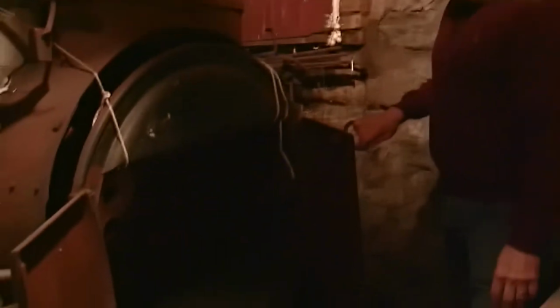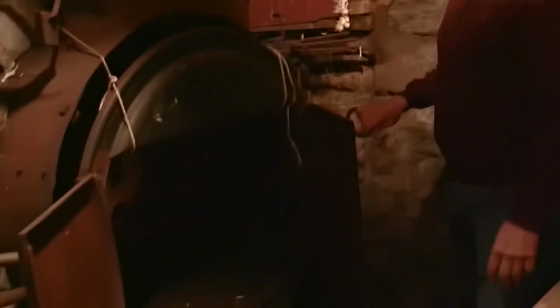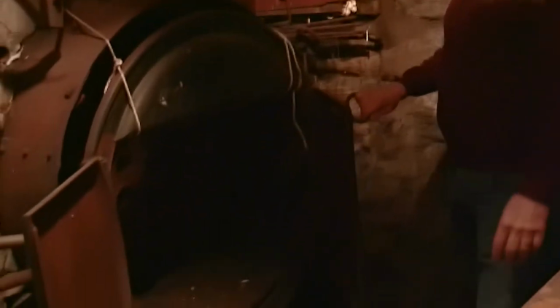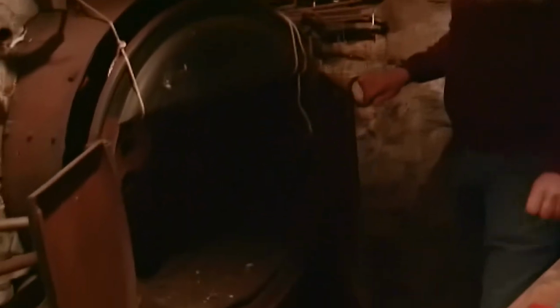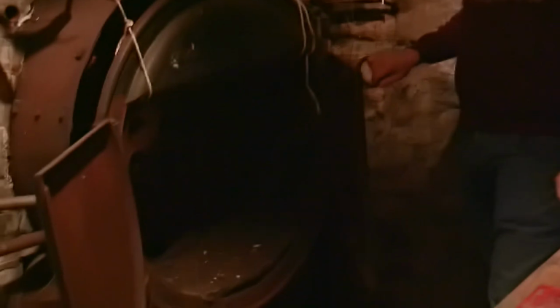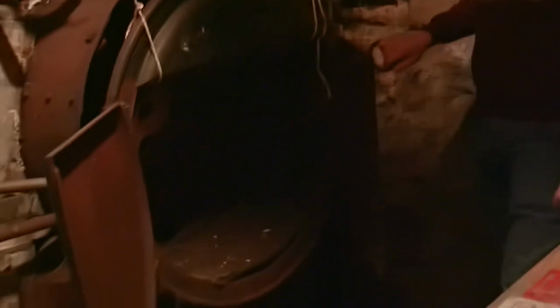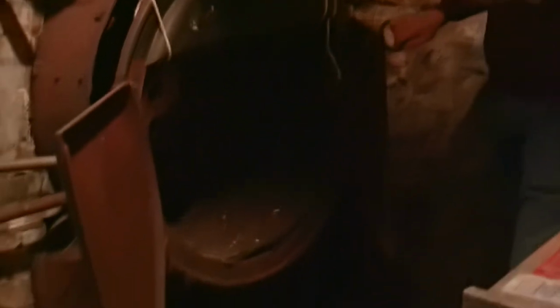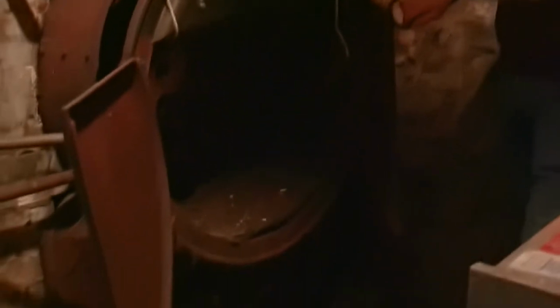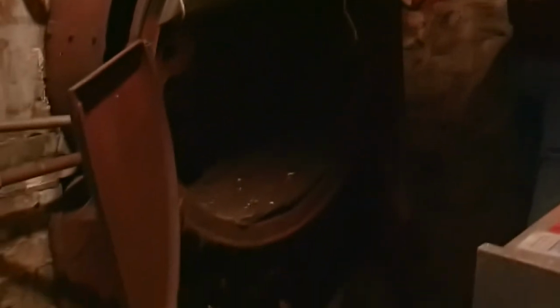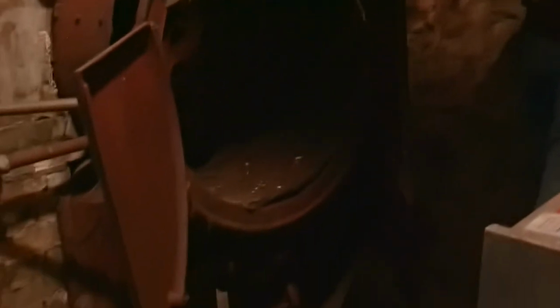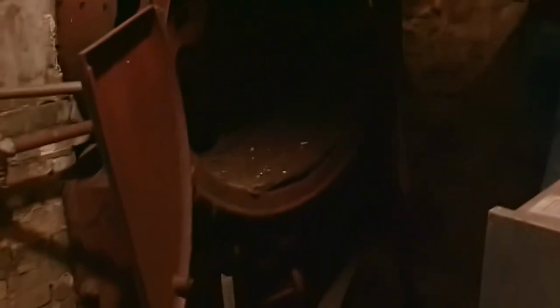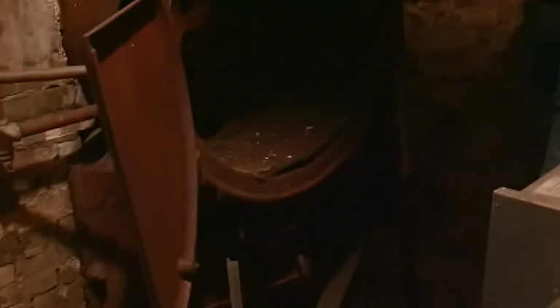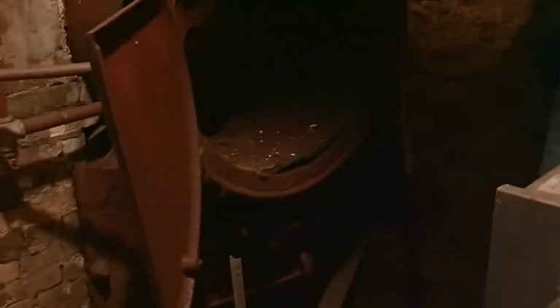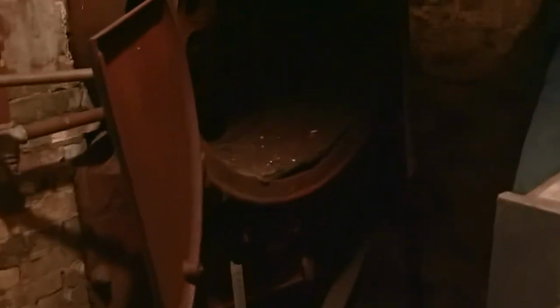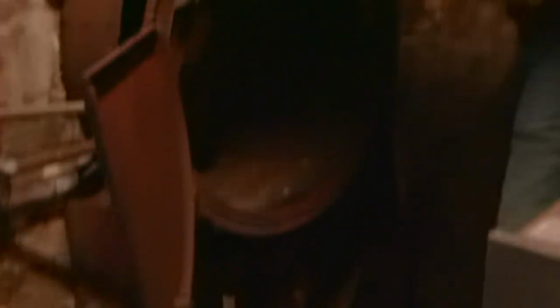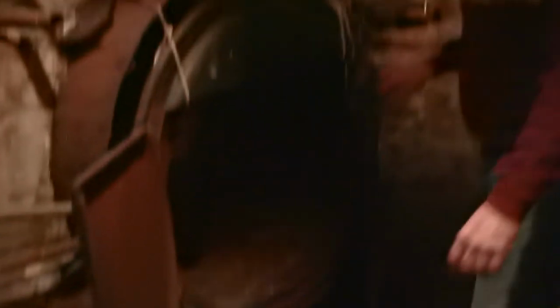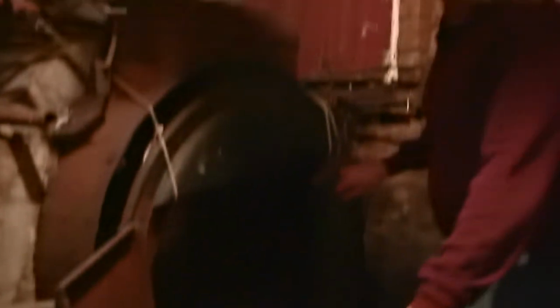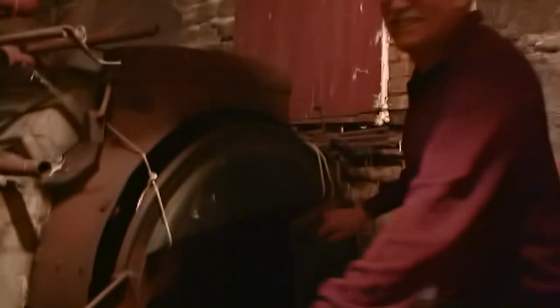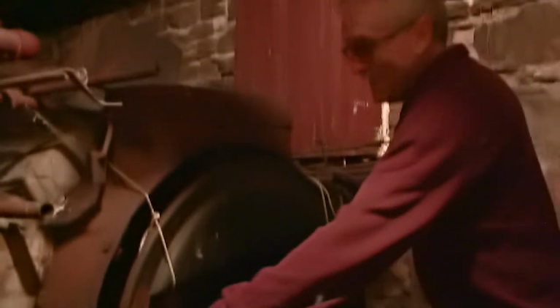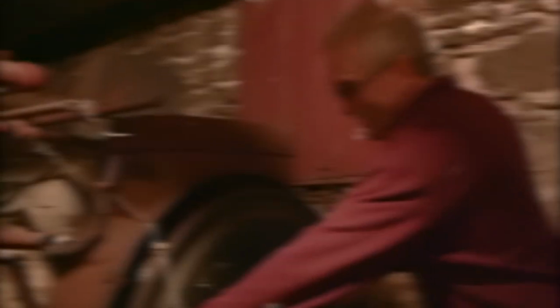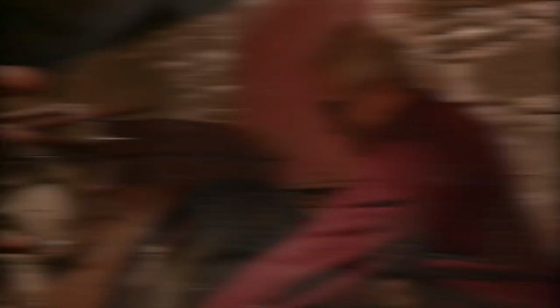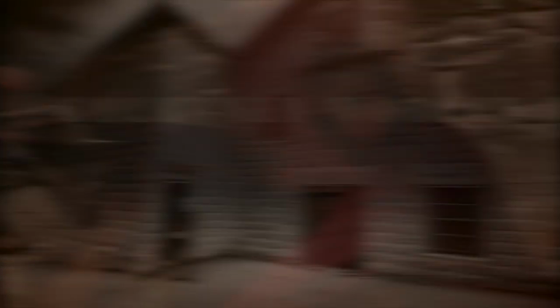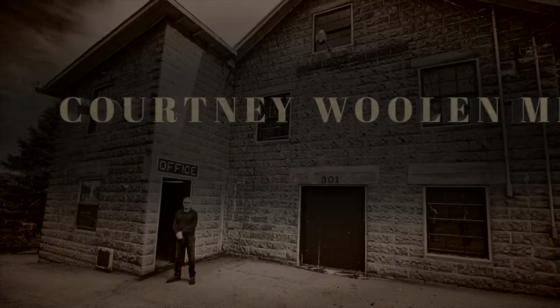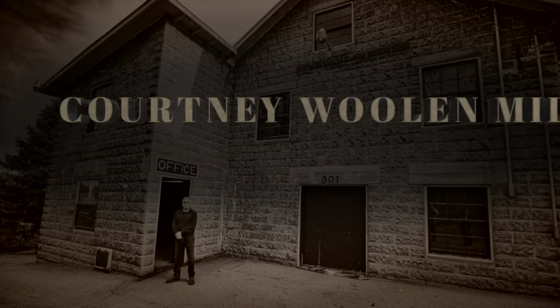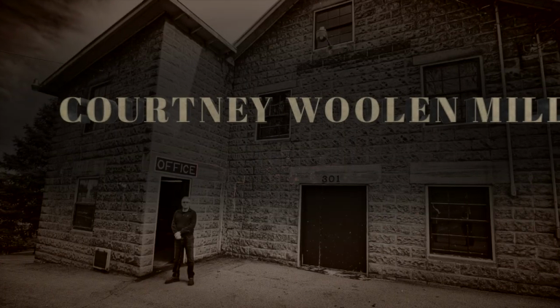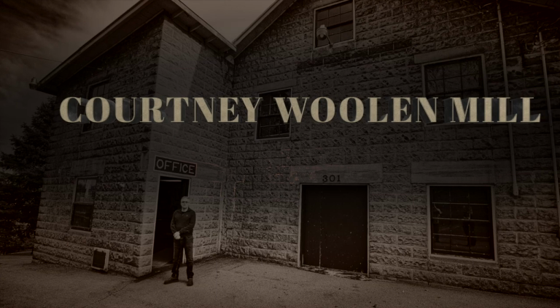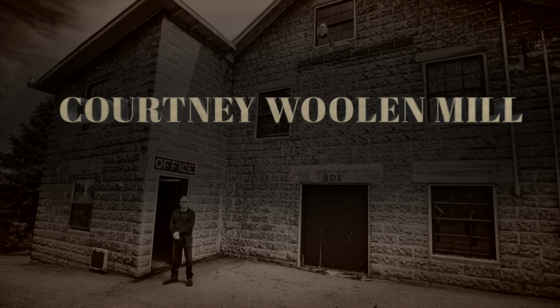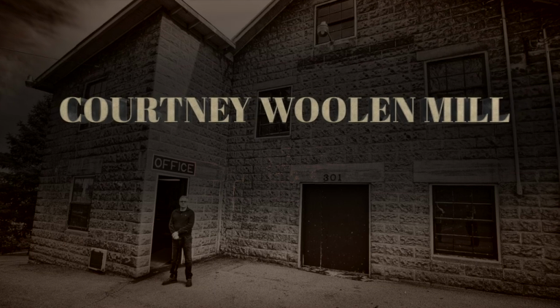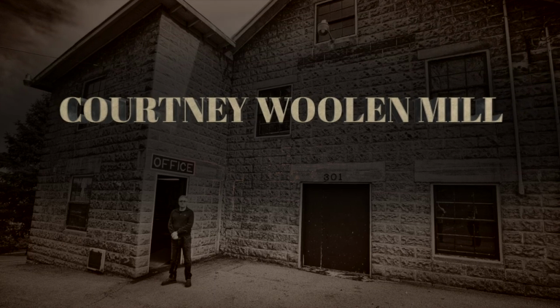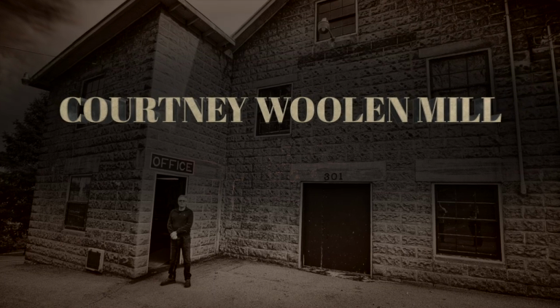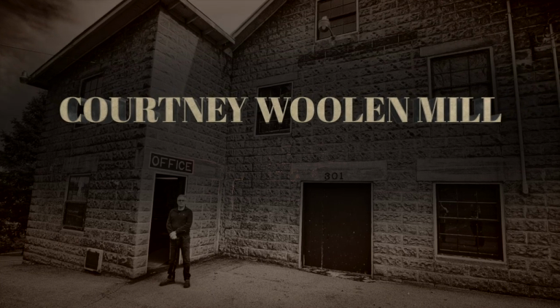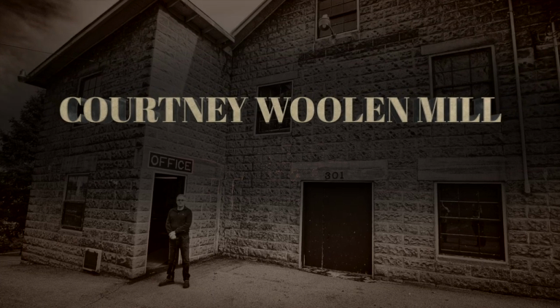The clinkers worked great for traction on the driveway — you didn't have to put sand on. I just ran the flues out onto the driveway.